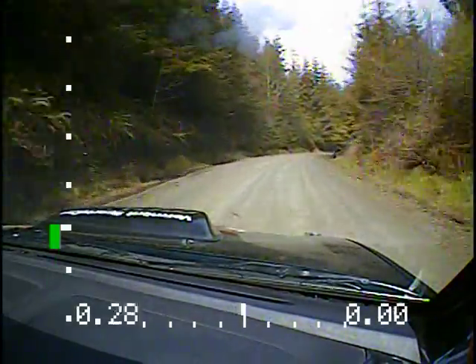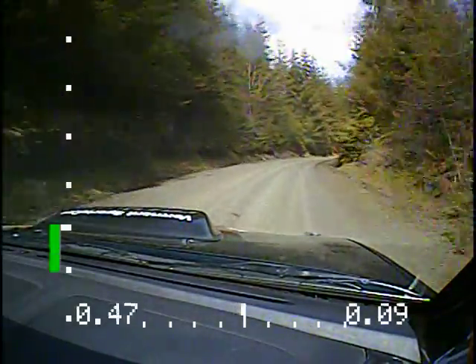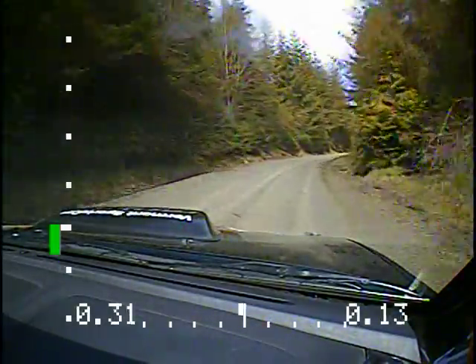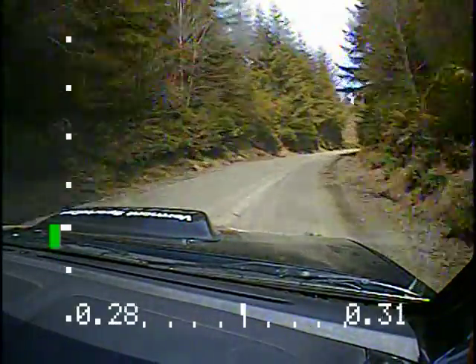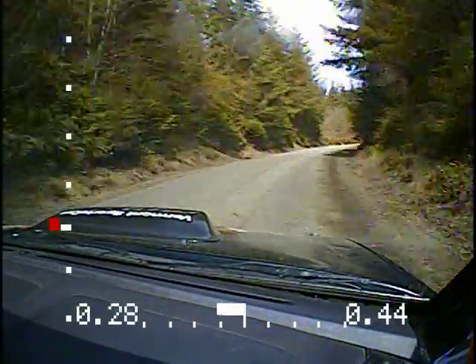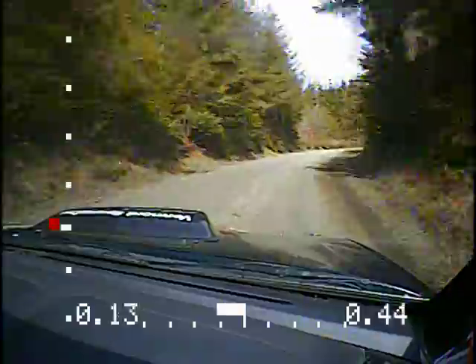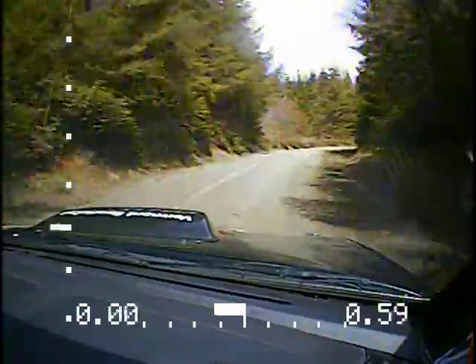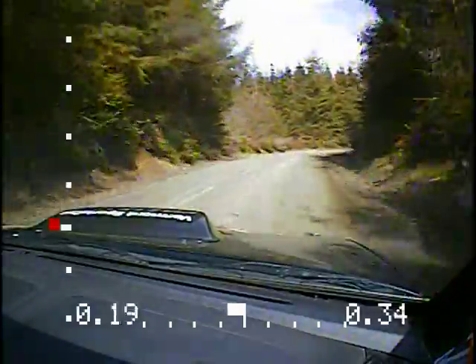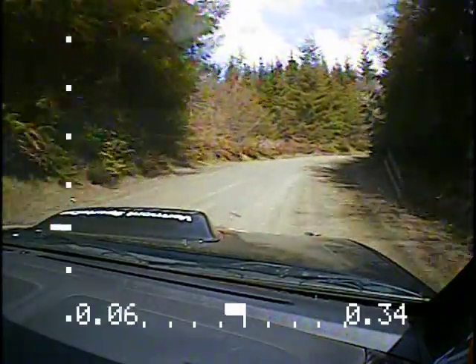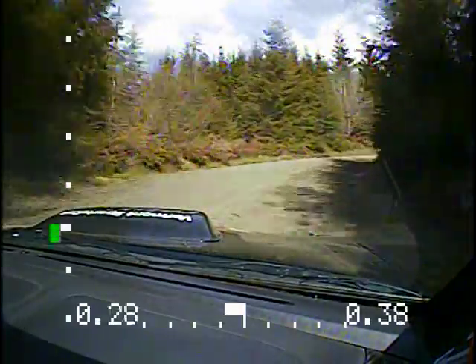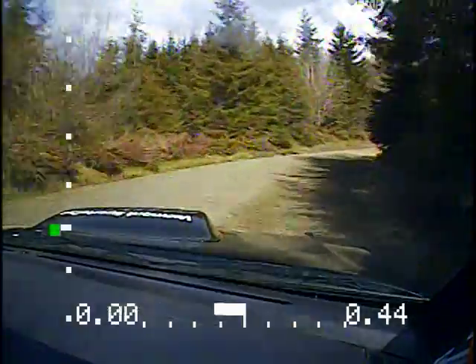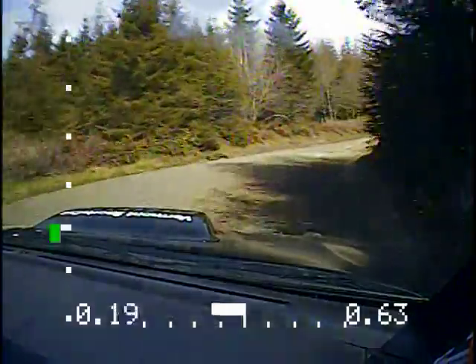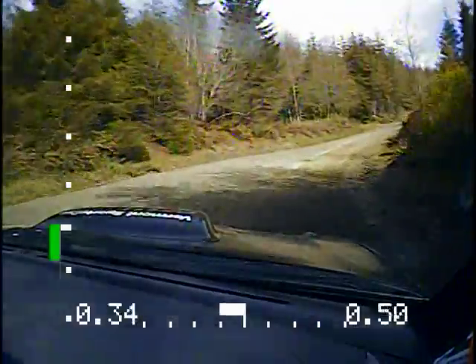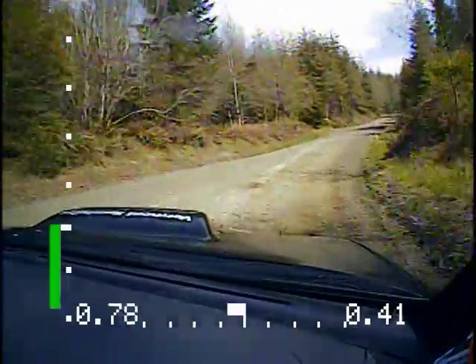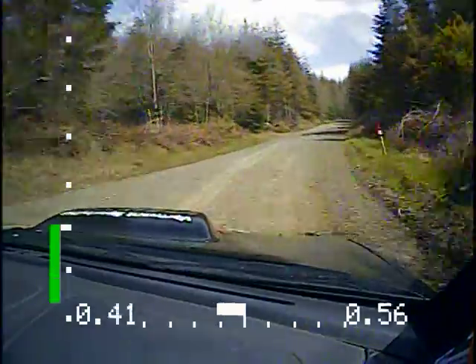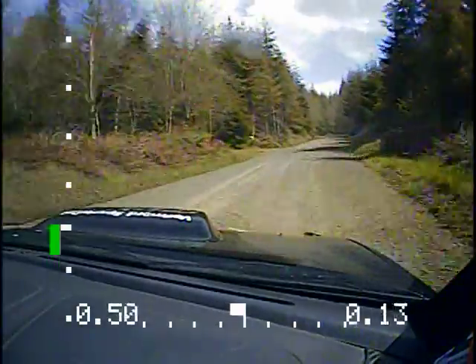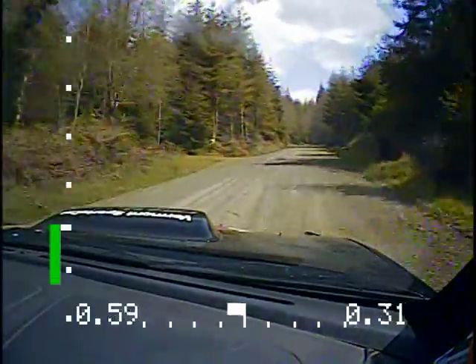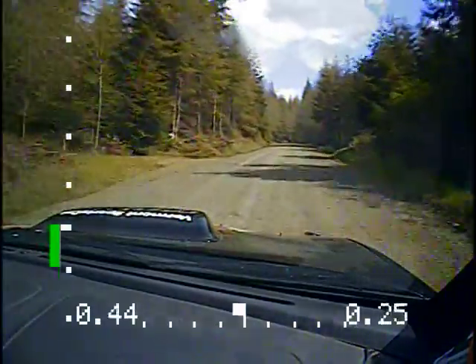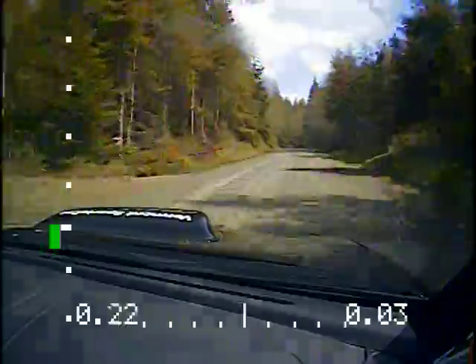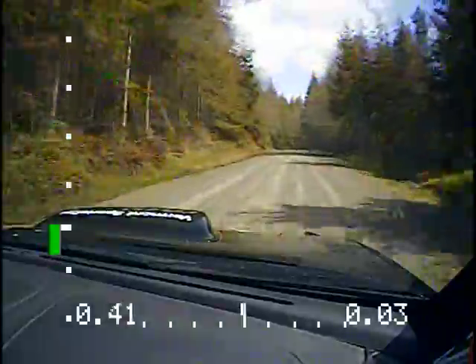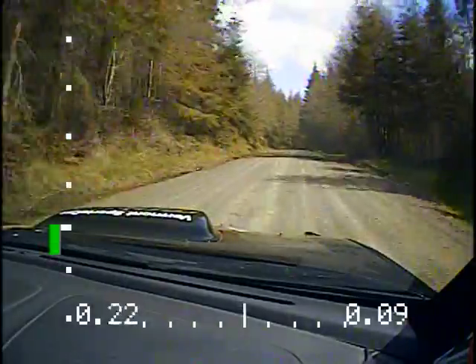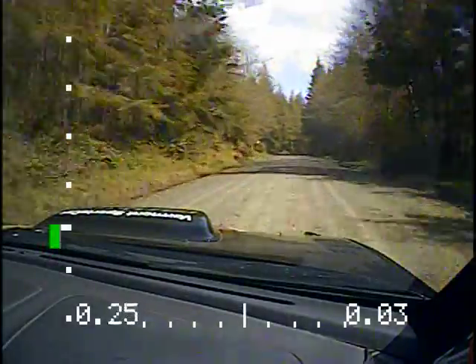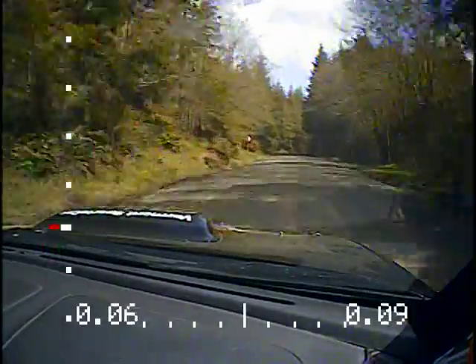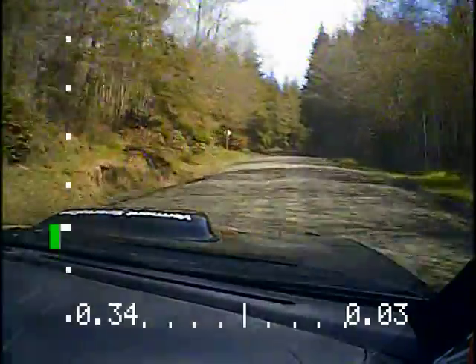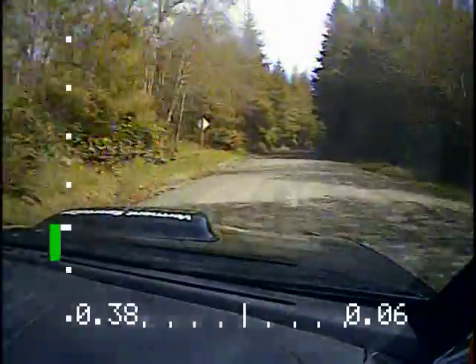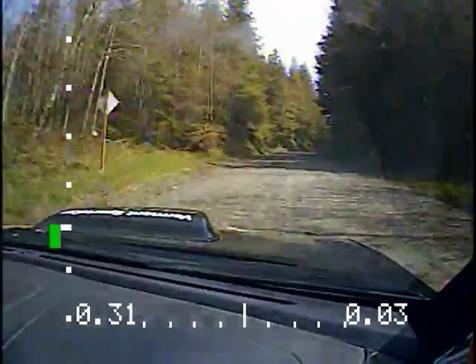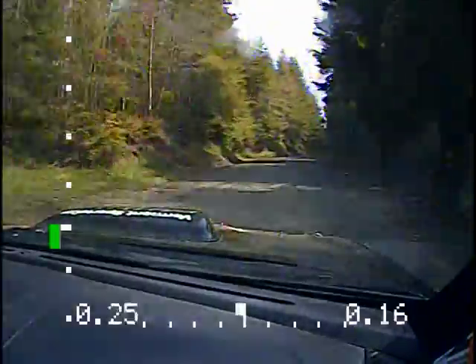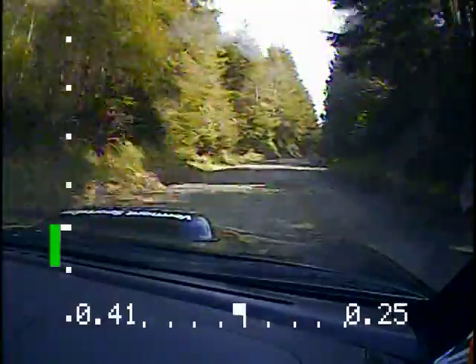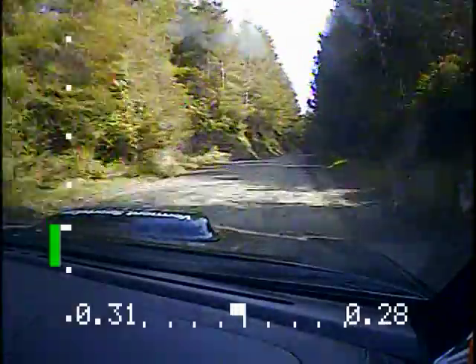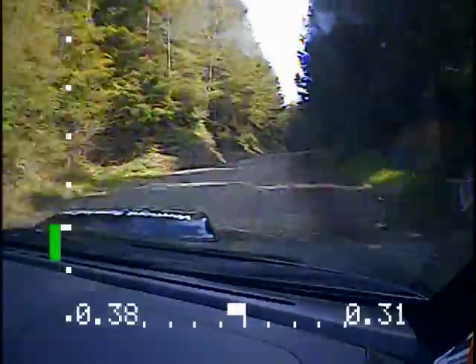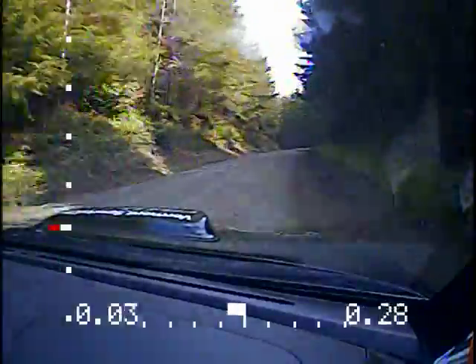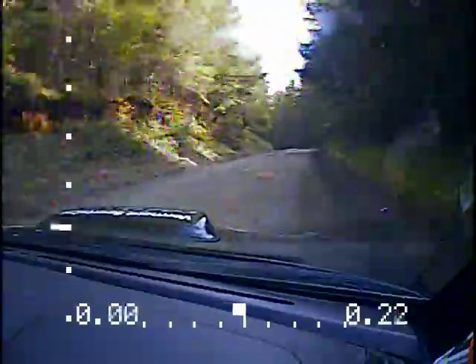Right four plus long. Tightens to three. Power. Right four plus after this. Tightens to three. There's 150 after this. So power out of it. There you go. That's your 150. And then right six after this. Into left five. Right six. Left five over crest. That's power.